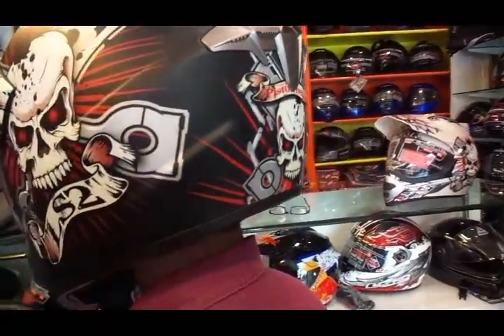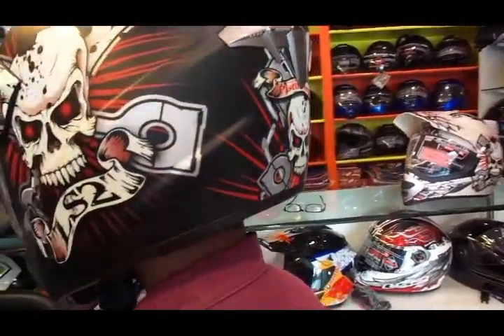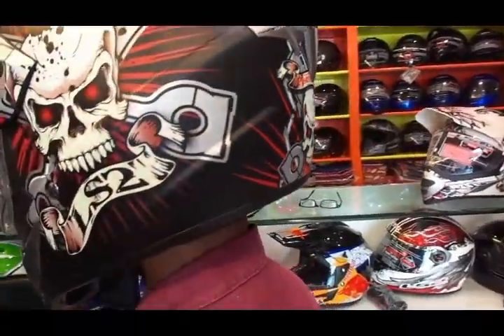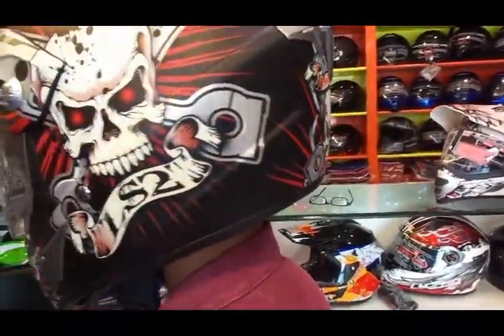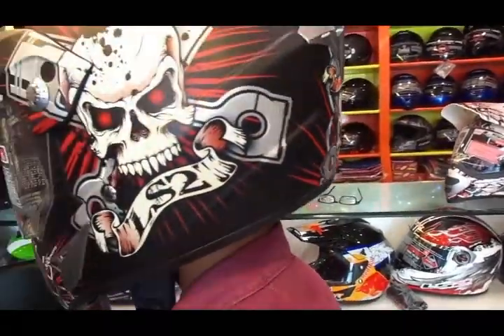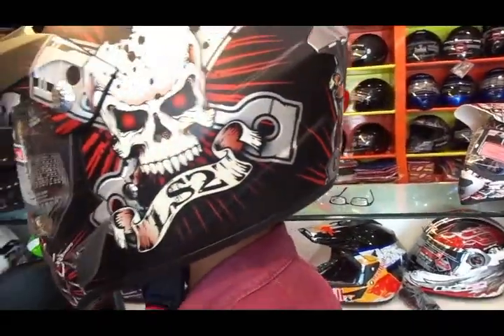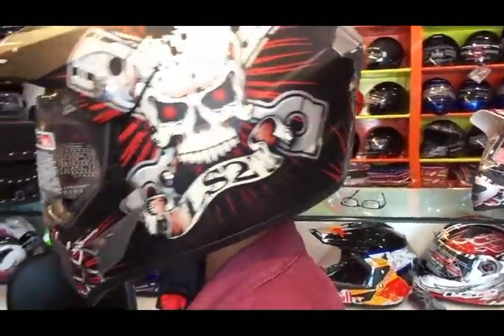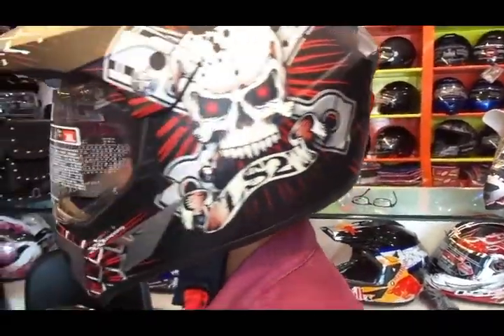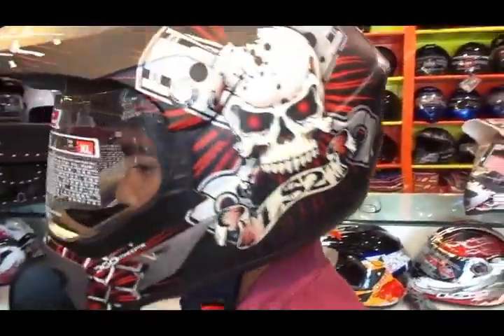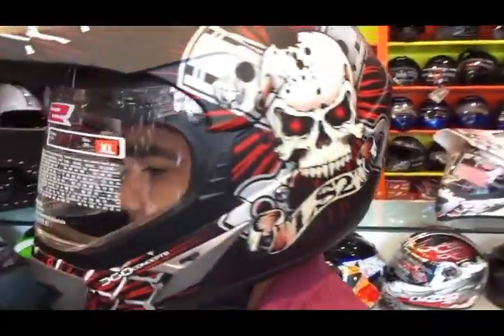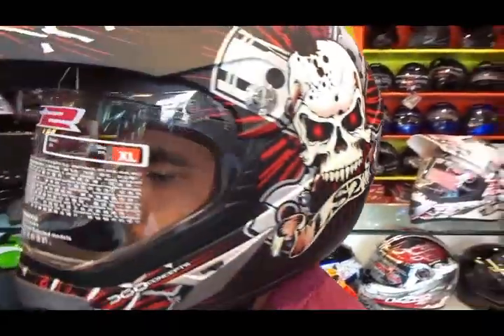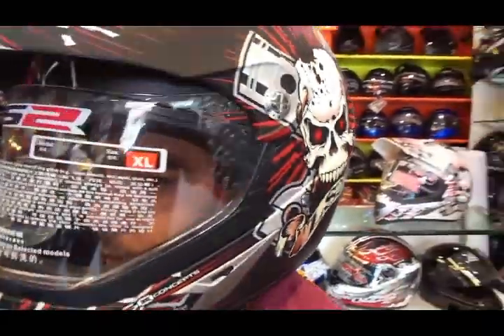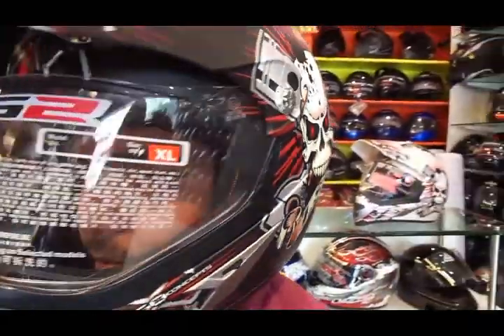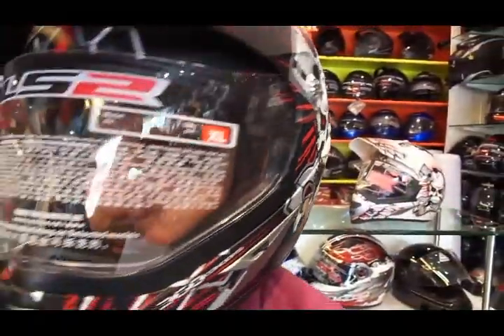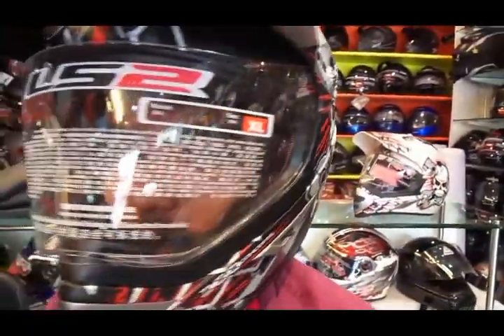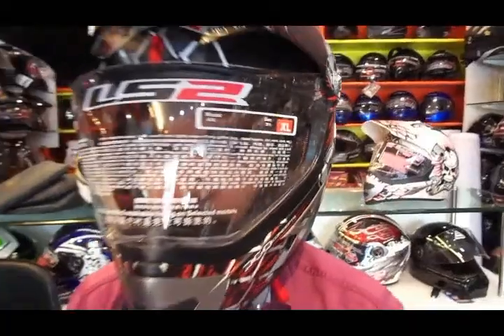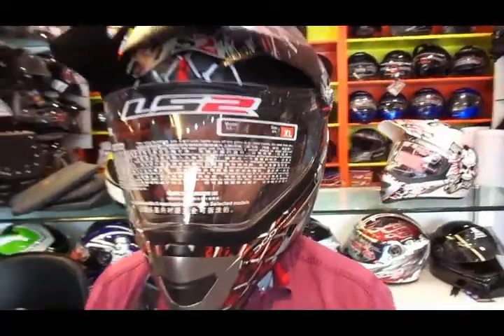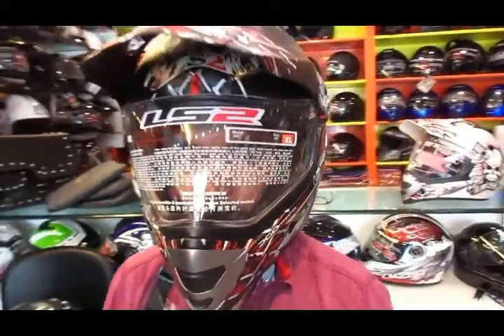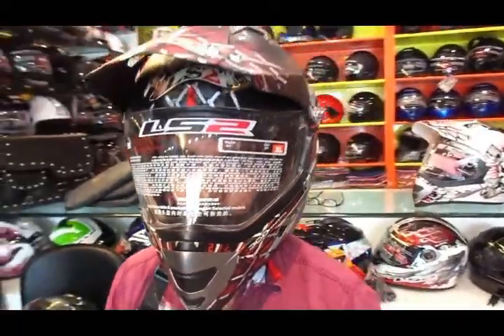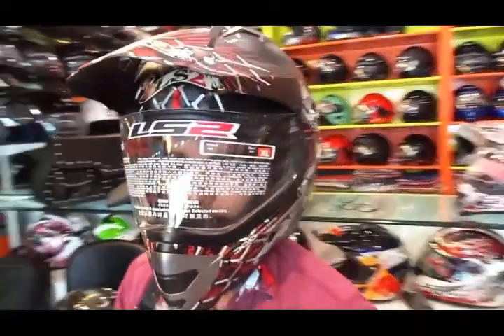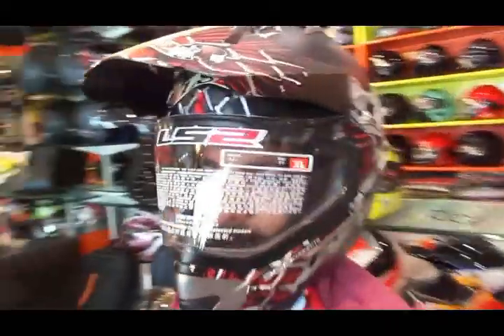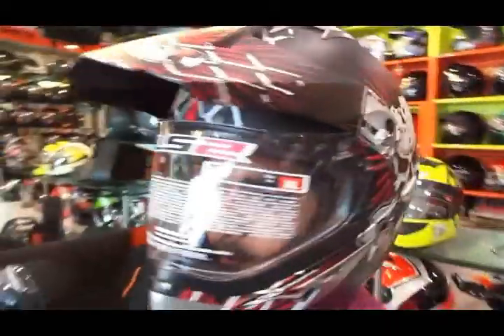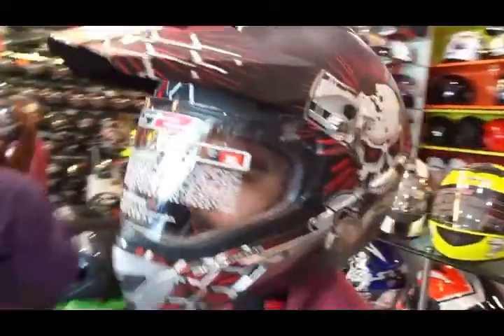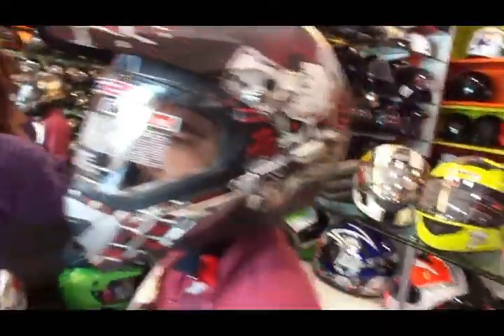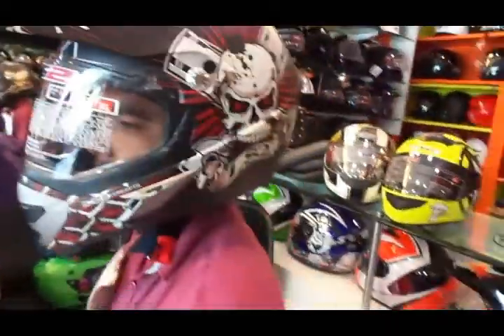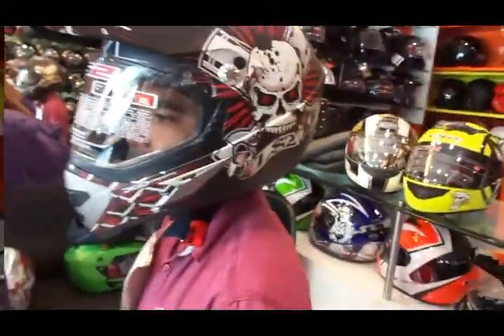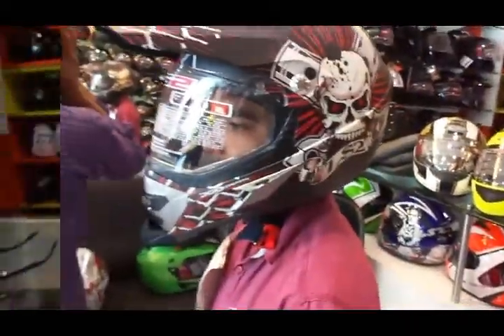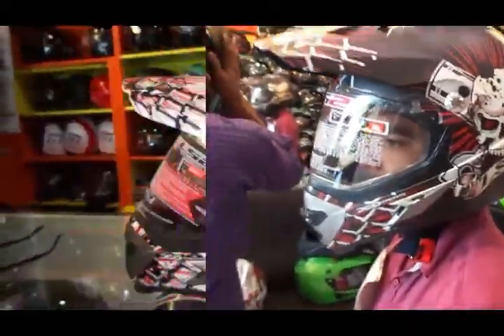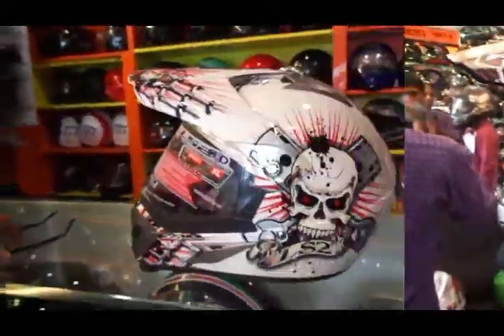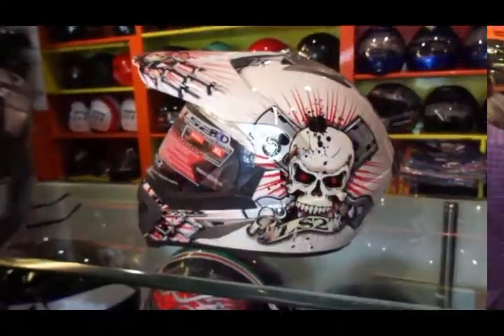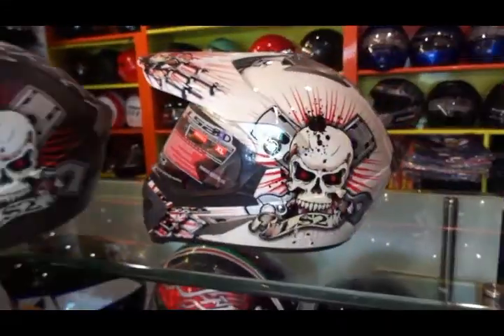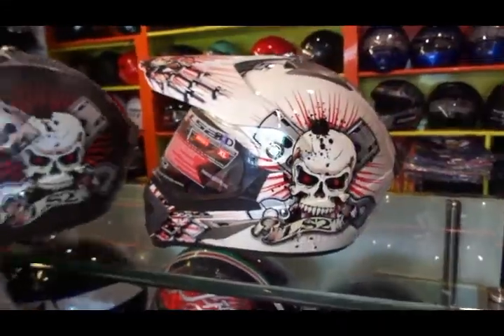I feel this is the best bang for the buck helmet available out there. It costs around 3 to 5k depending on where you choose to buy it.